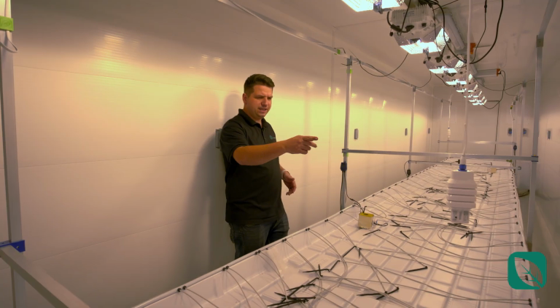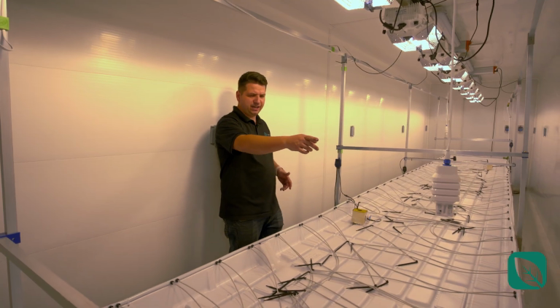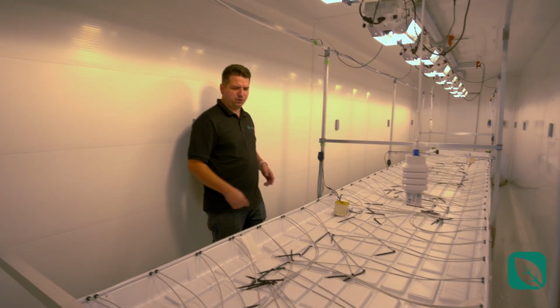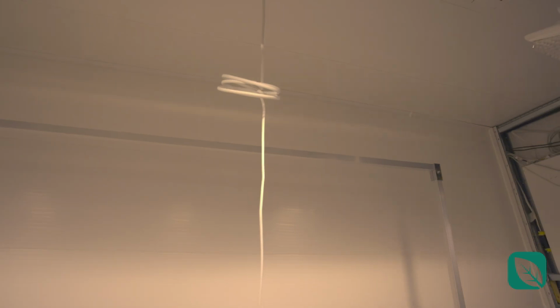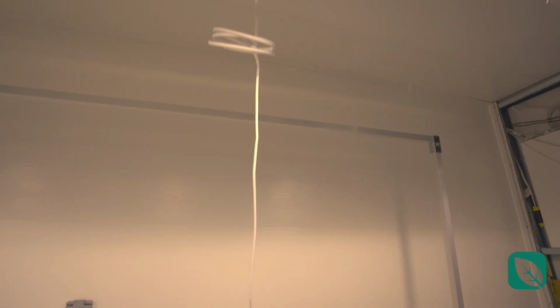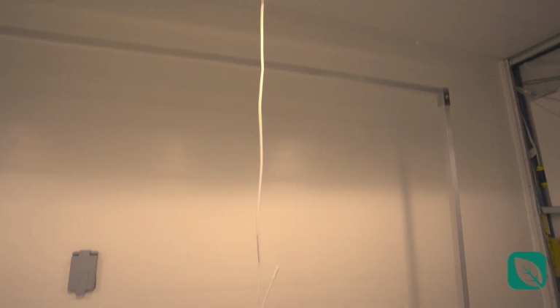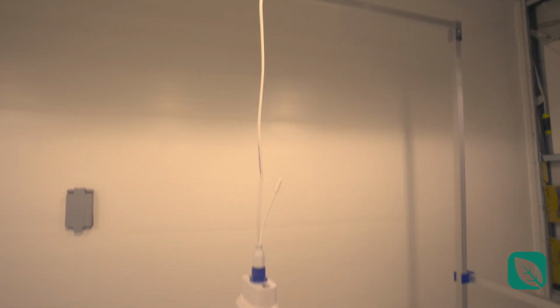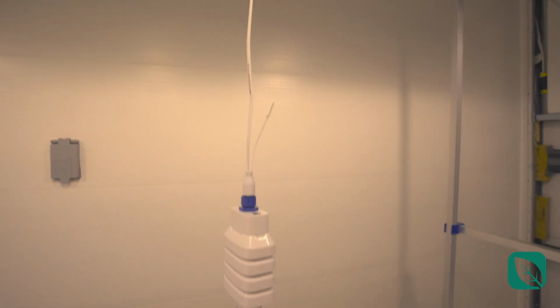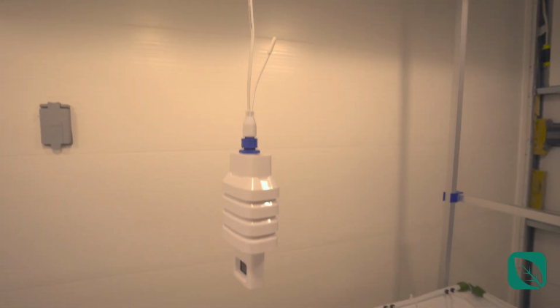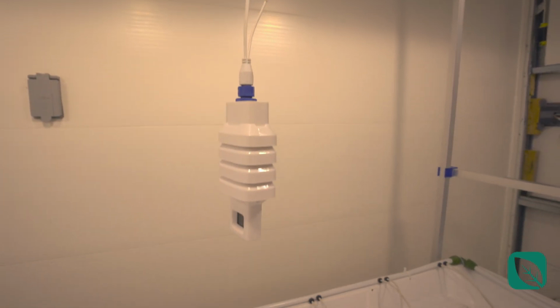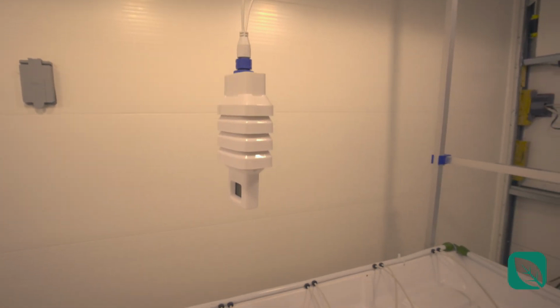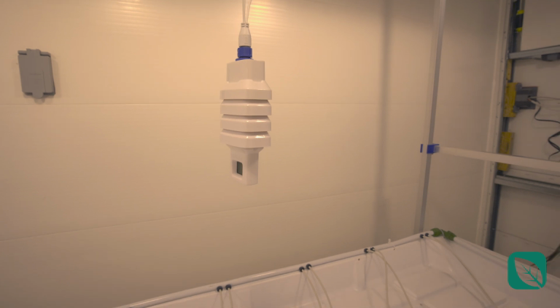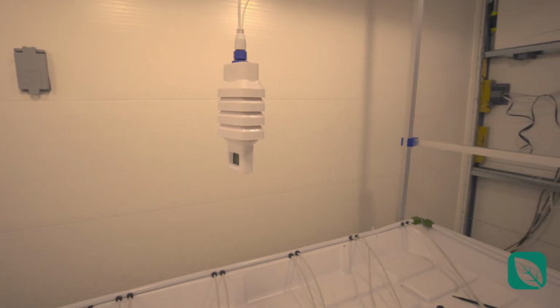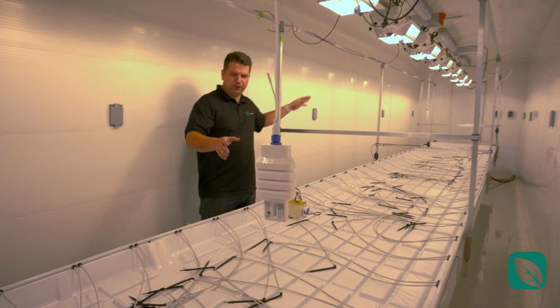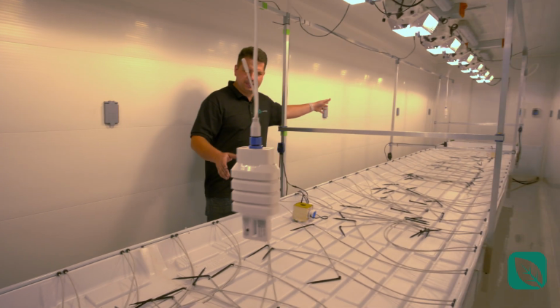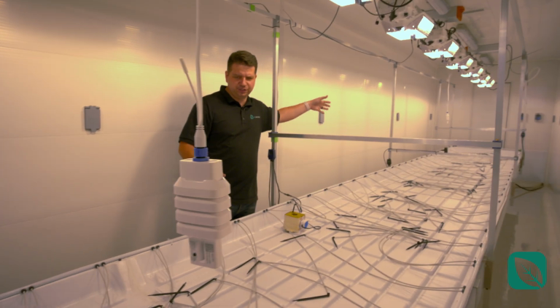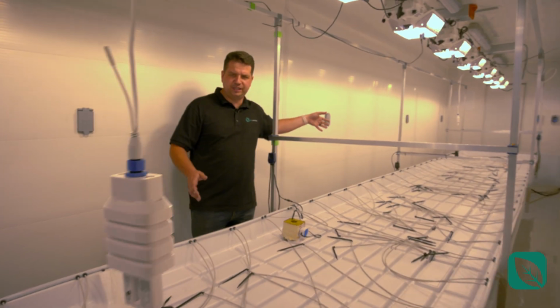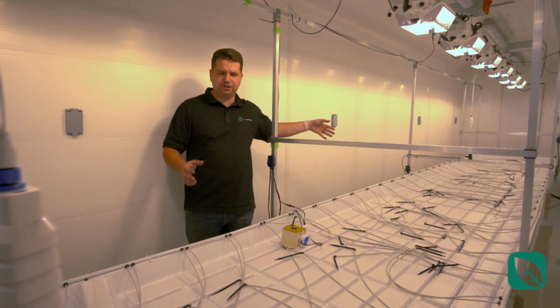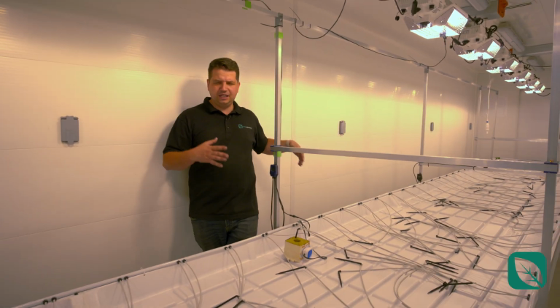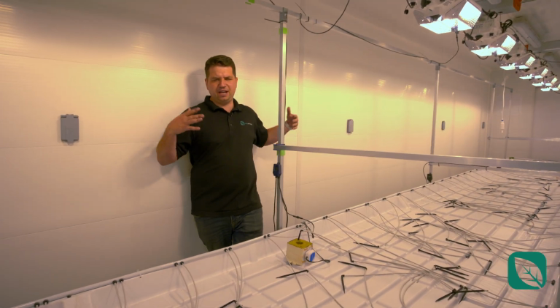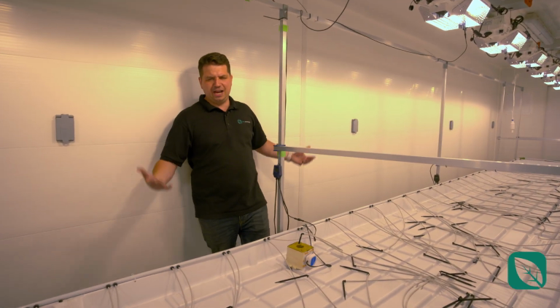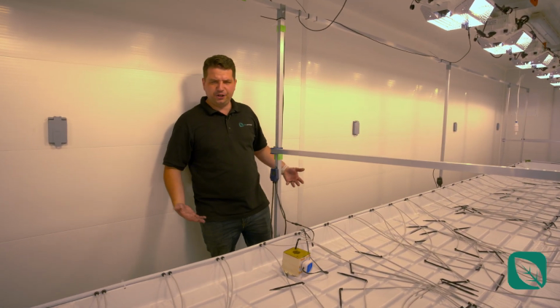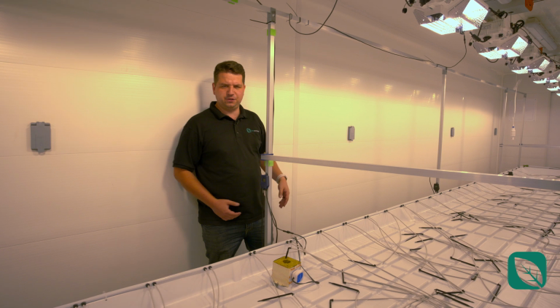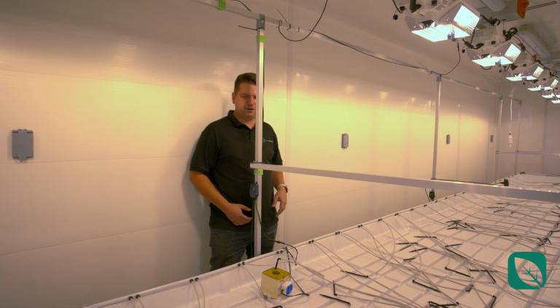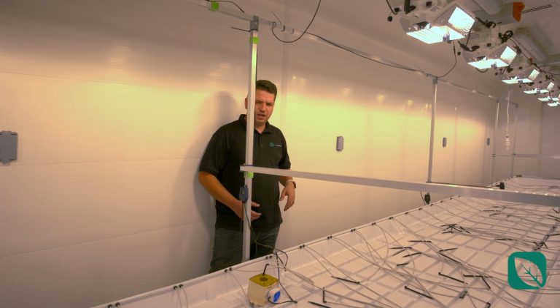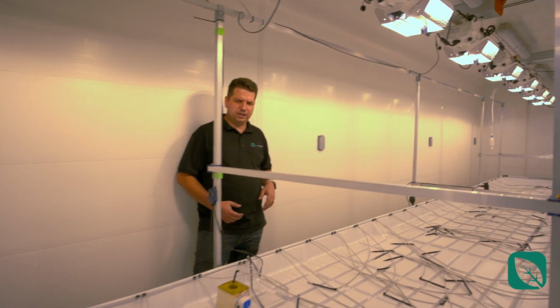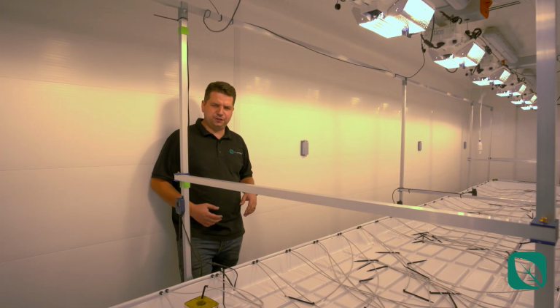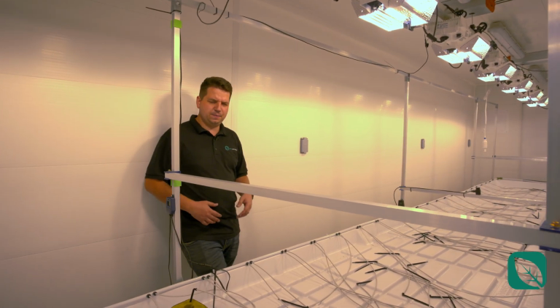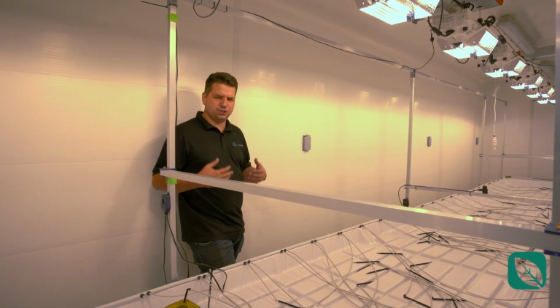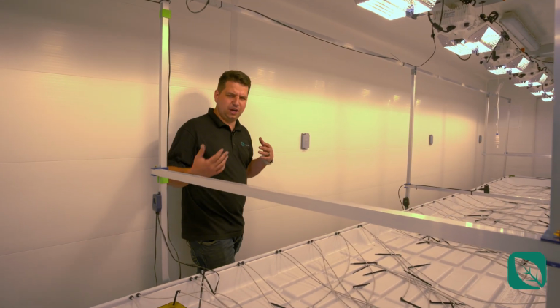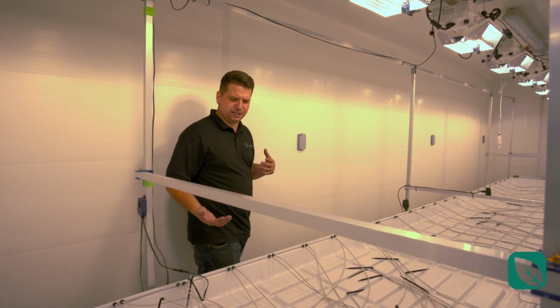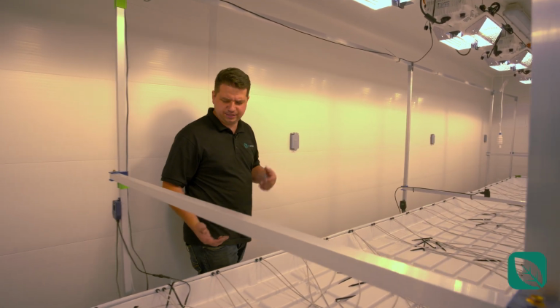Next you've got a 4-in-1 temperature, humidity, CO2, and light sensor. These are arrayed together with another sensor on the other side of the container, which allows you to get a good average of the weather inside your farm and also acts as redundancy.